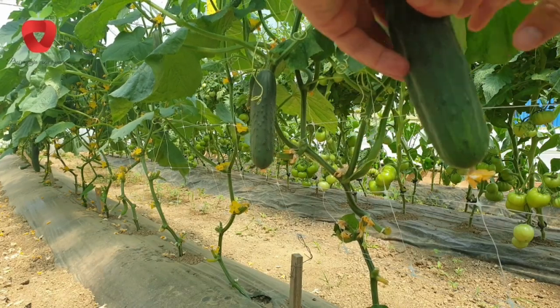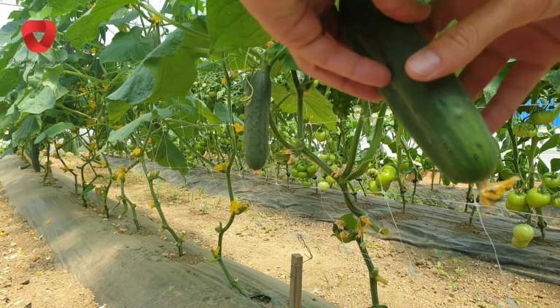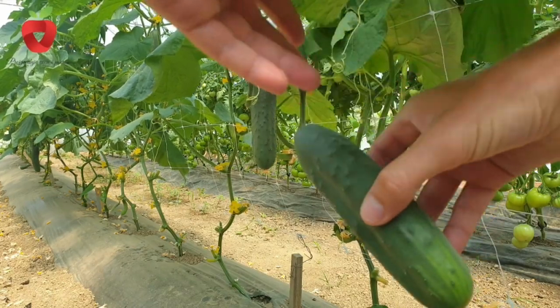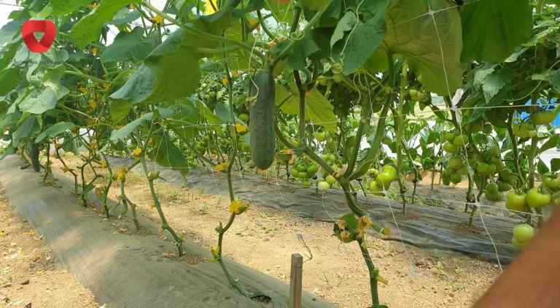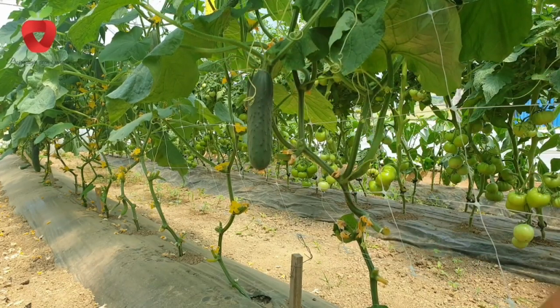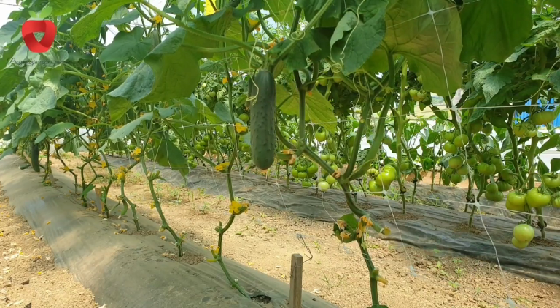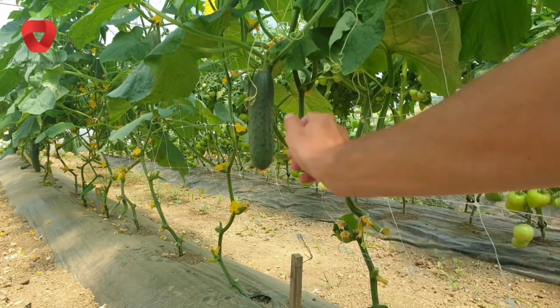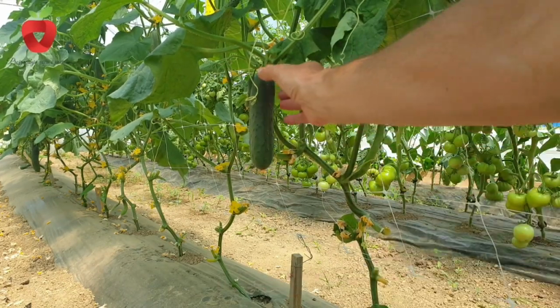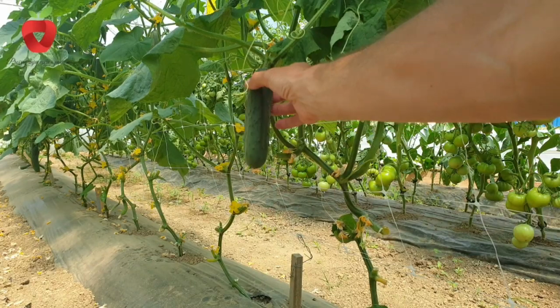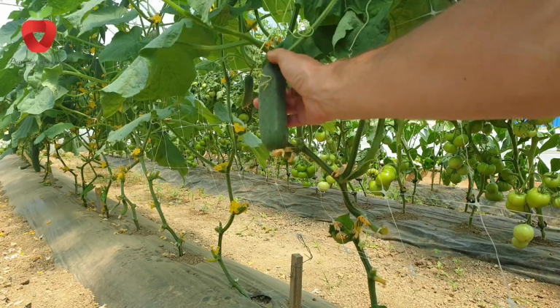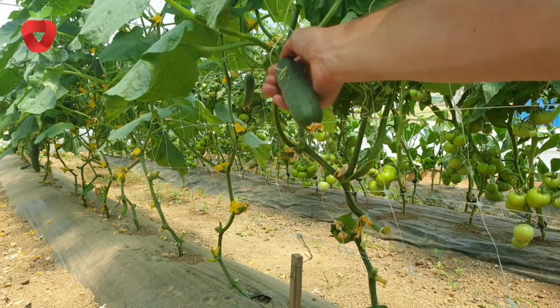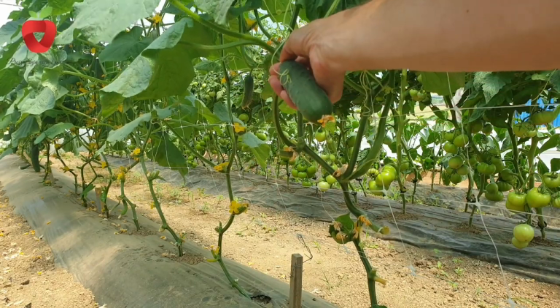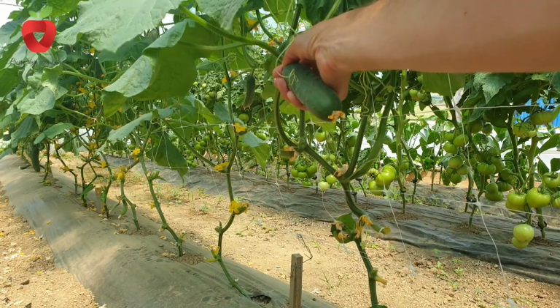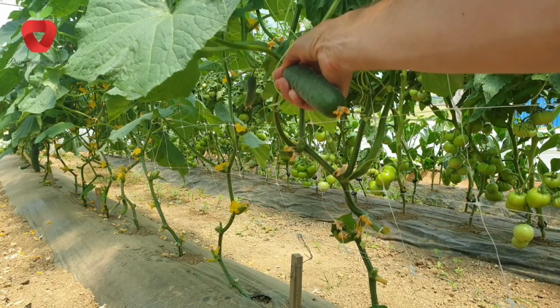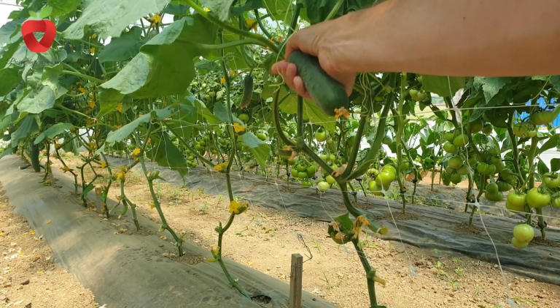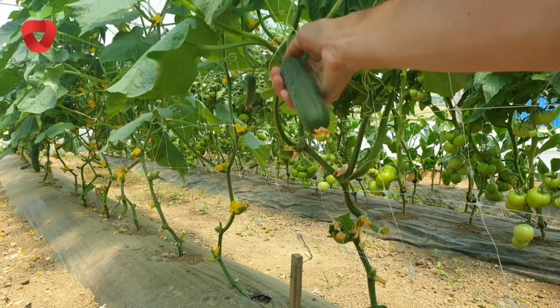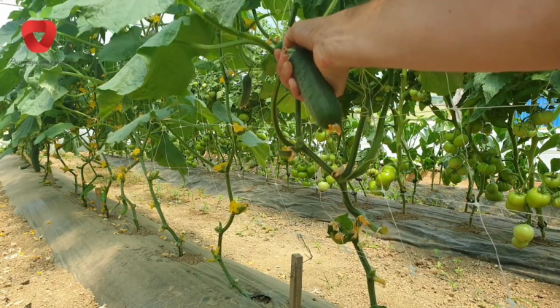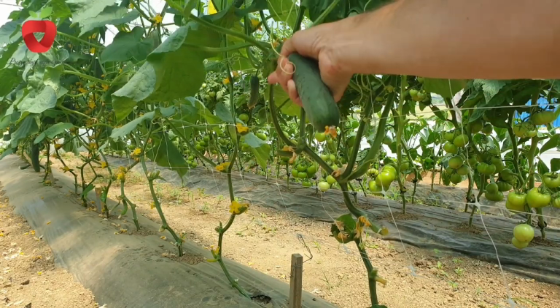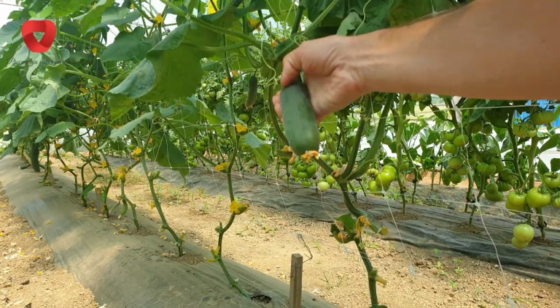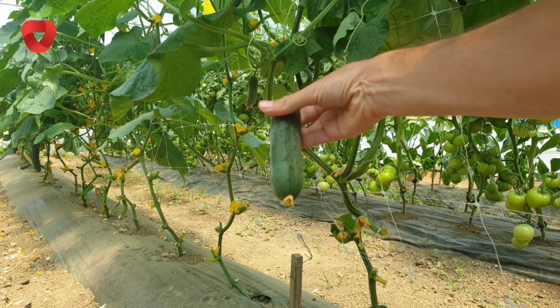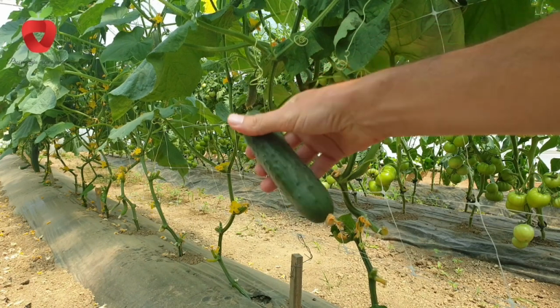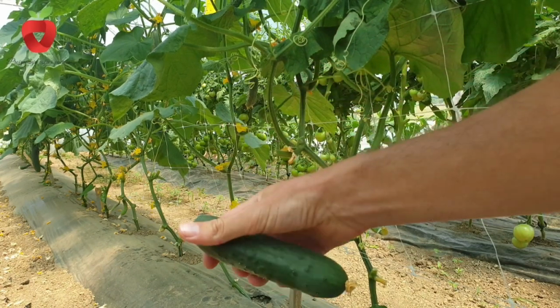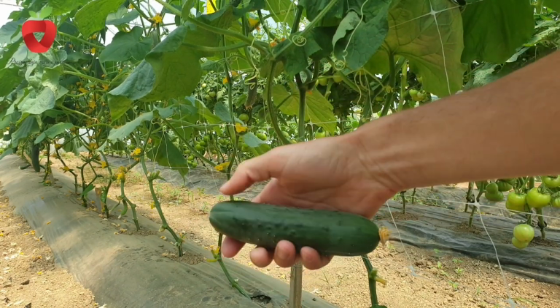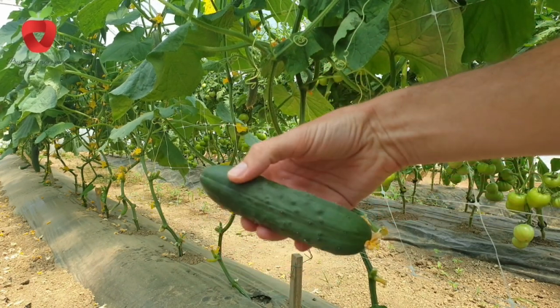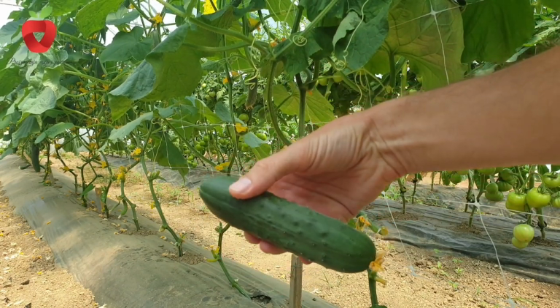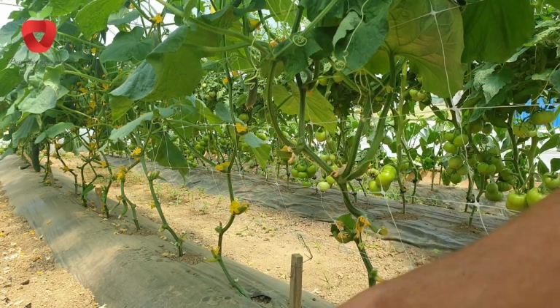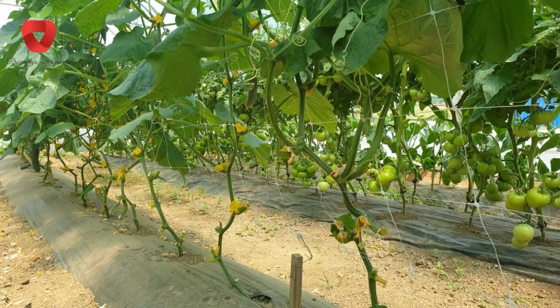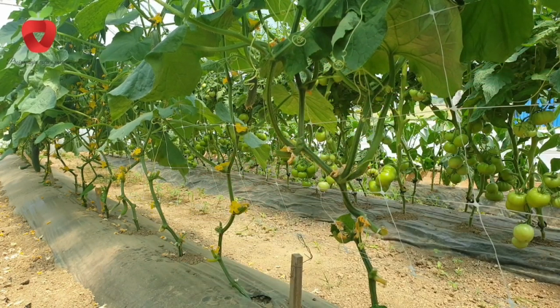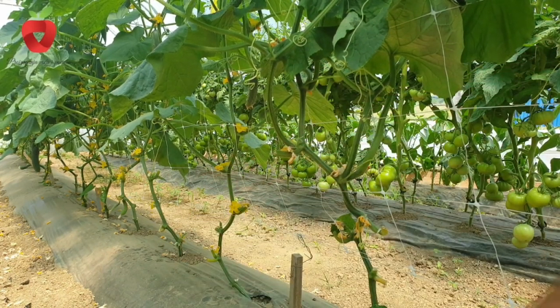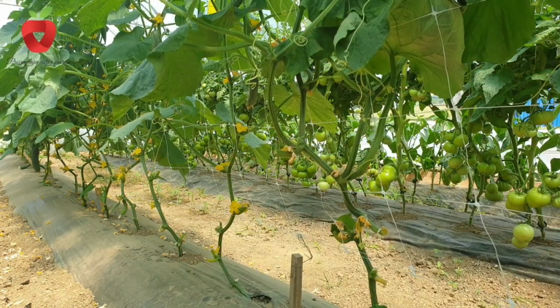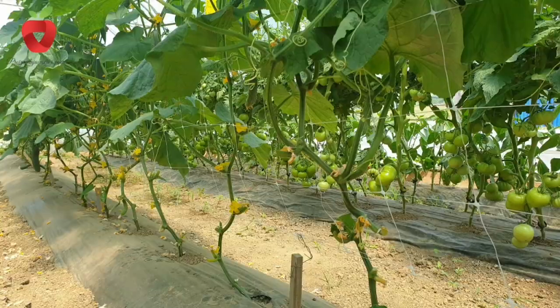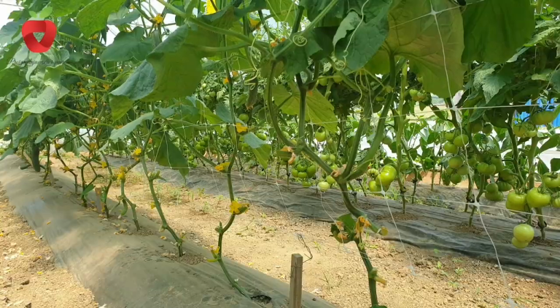If you don't want to fertilize through the leaves, you can give these water-soluble fertilizers through the drip system in the same way and in the same quantity — simply water your plant with these fertilizers.